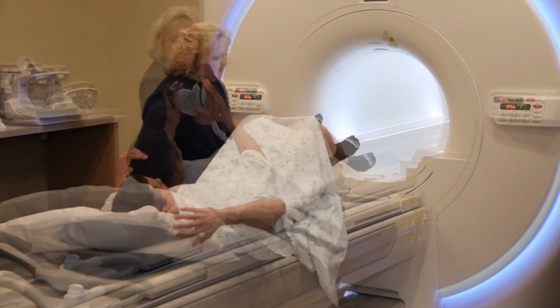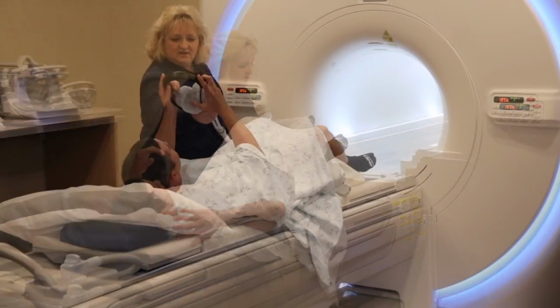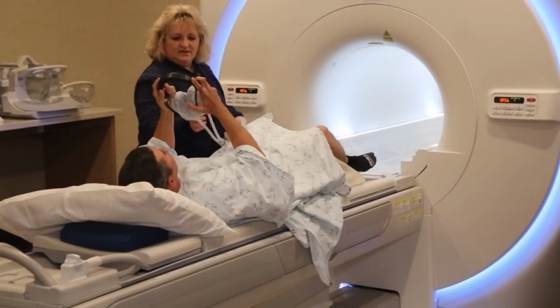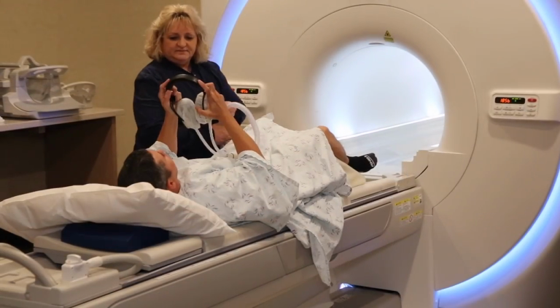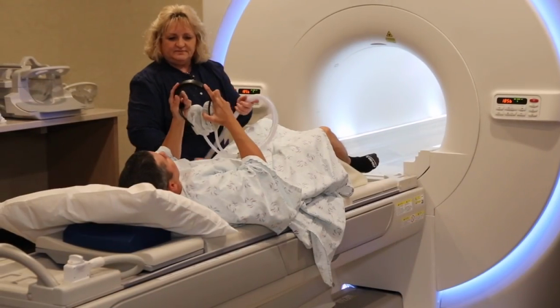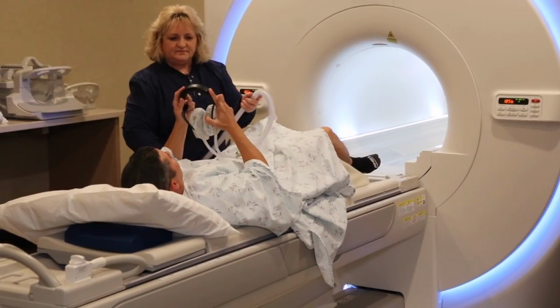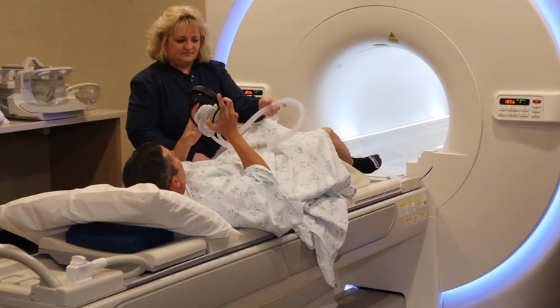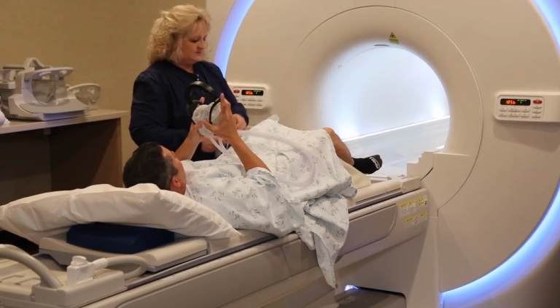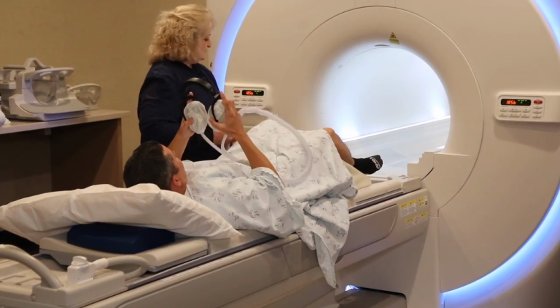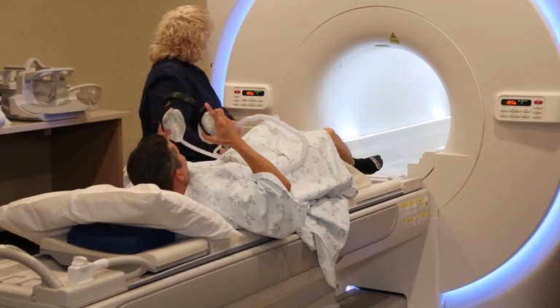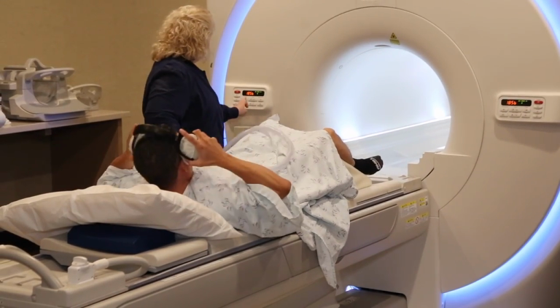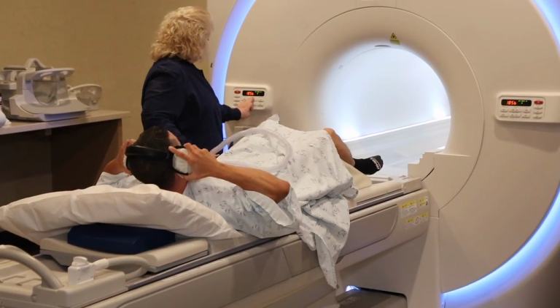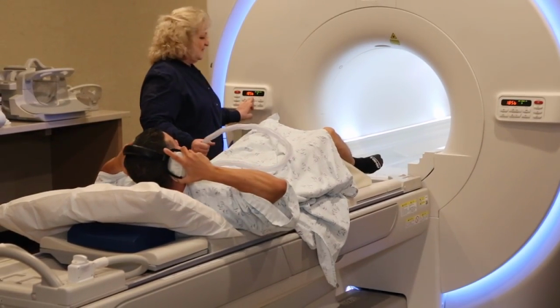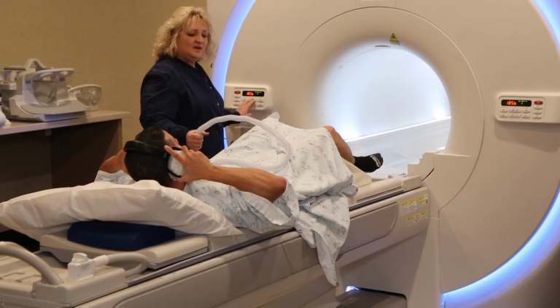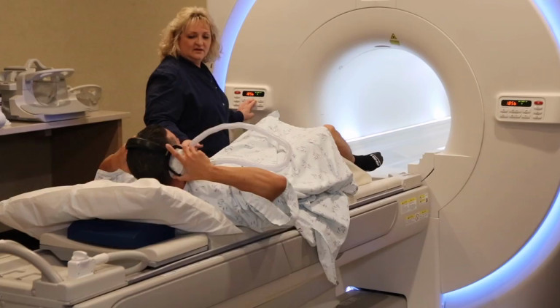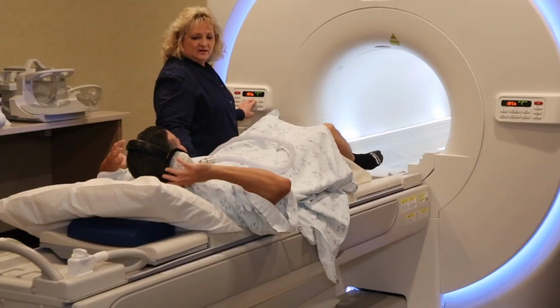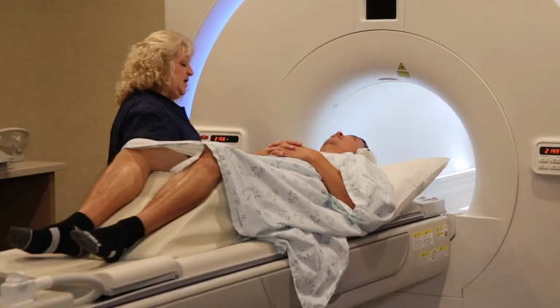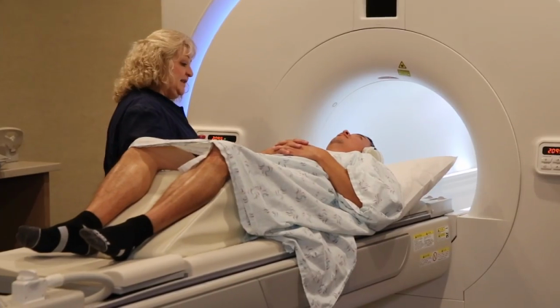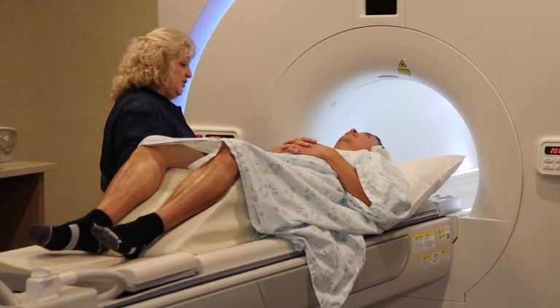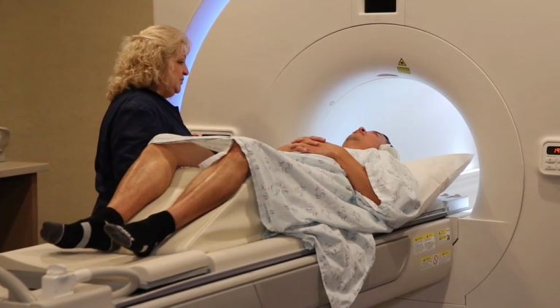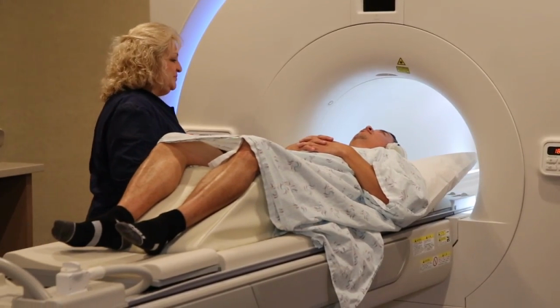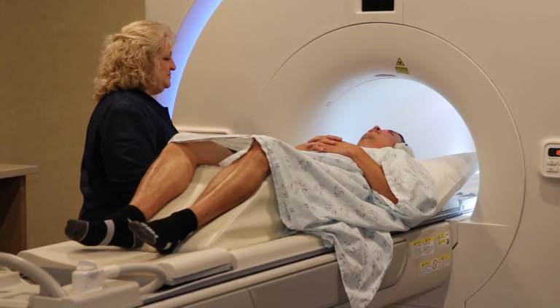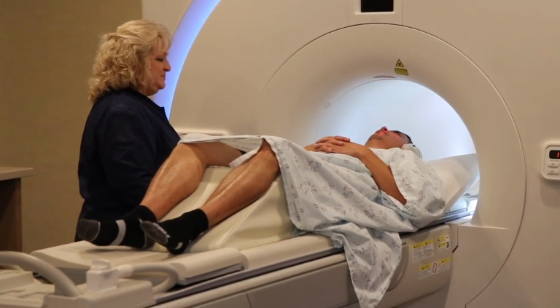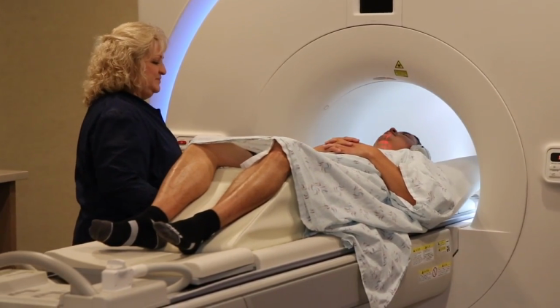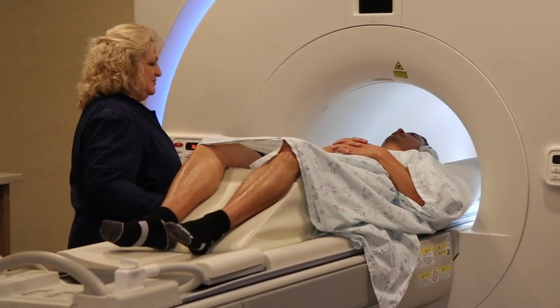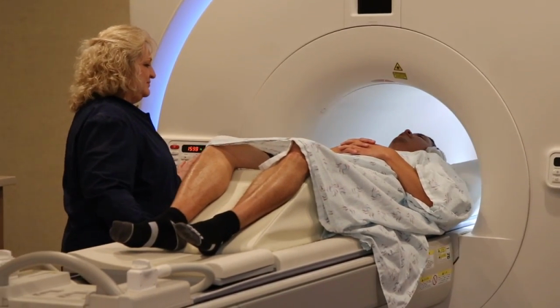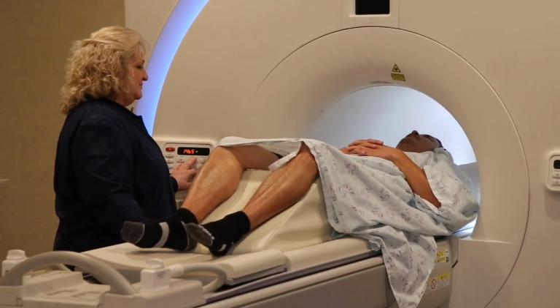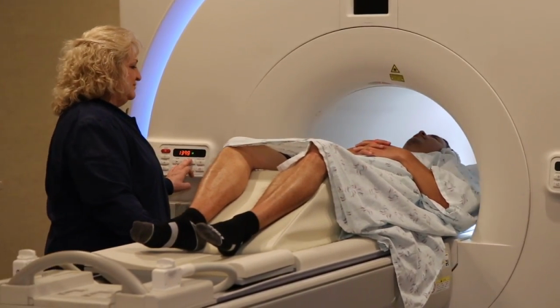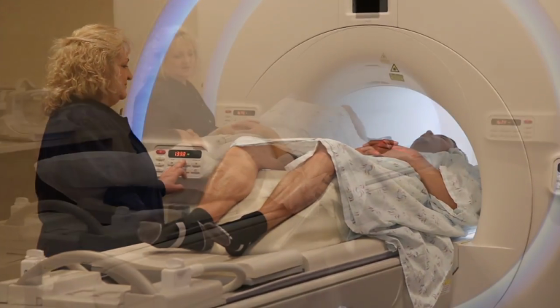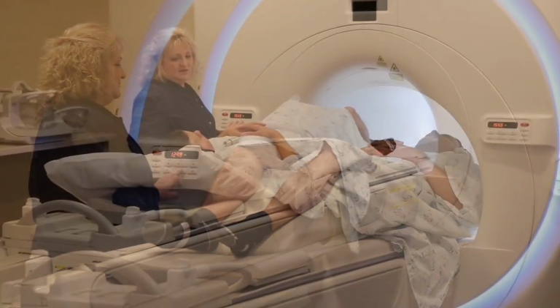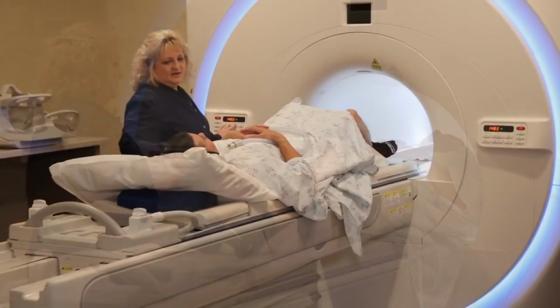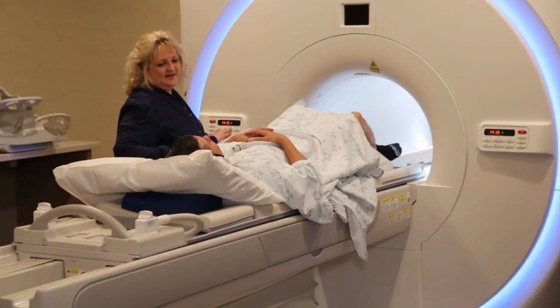The headphones will allow the patient to listen to music and talk to the technologist. Depending on the type of exam you're having will determine if you're going in head first or feet first.